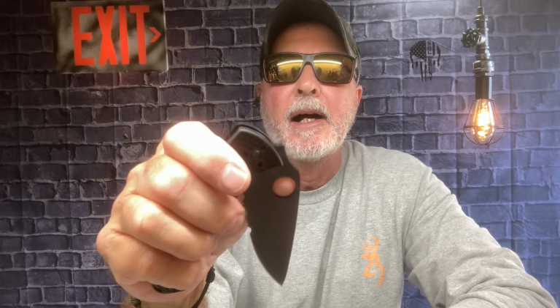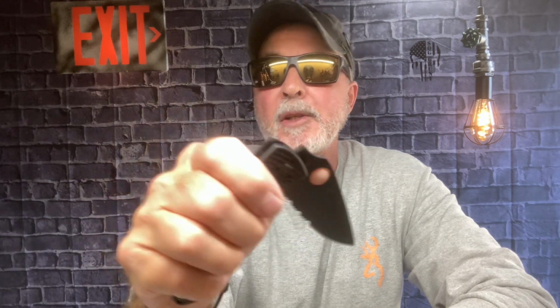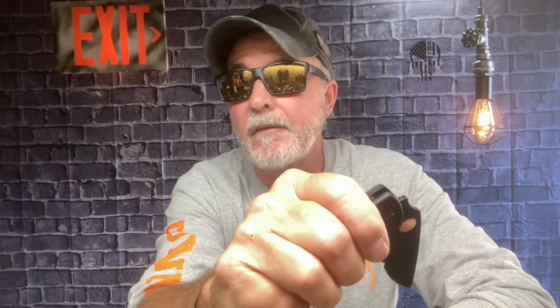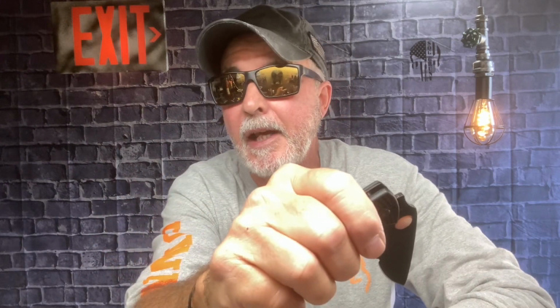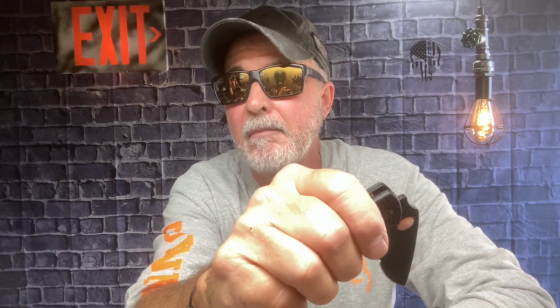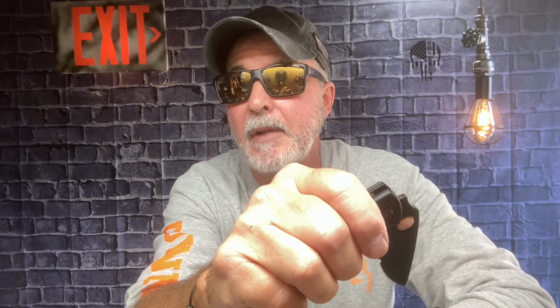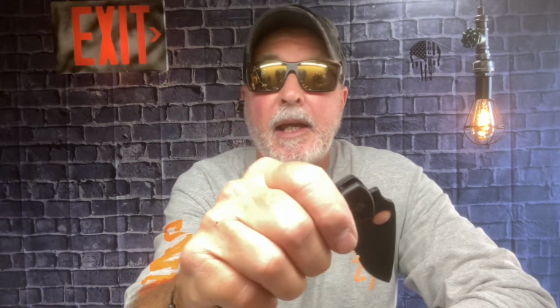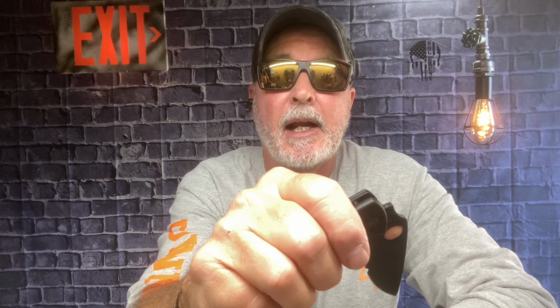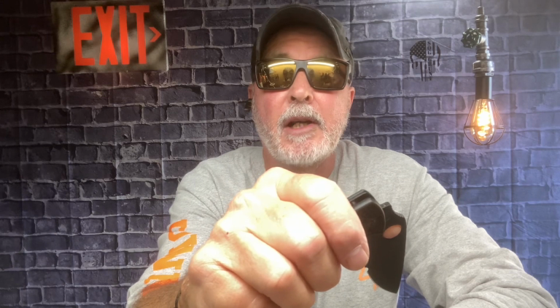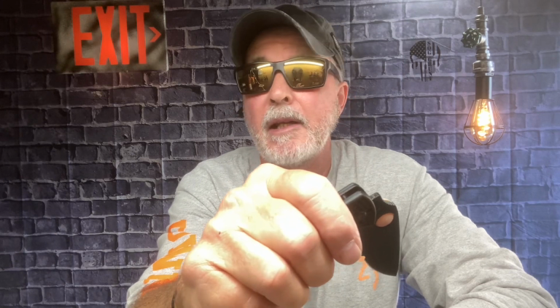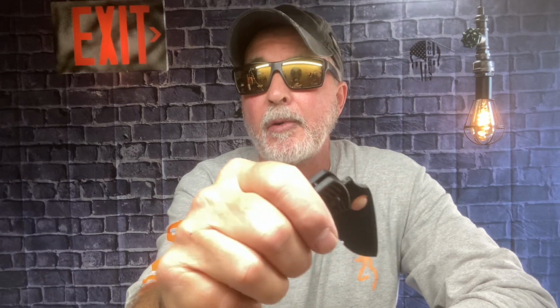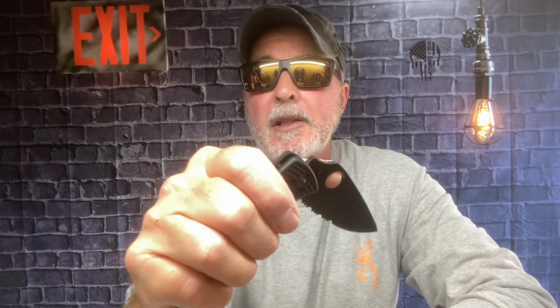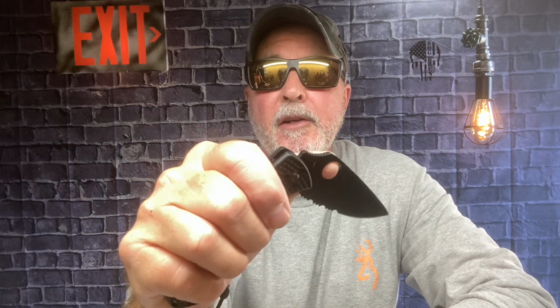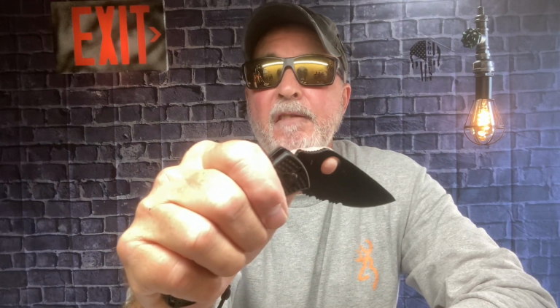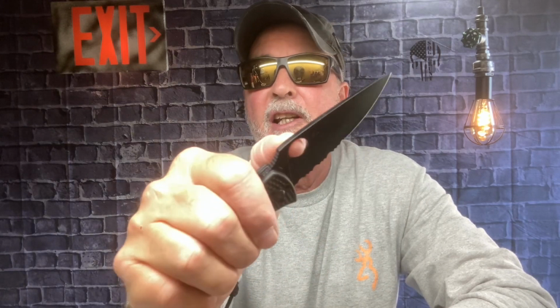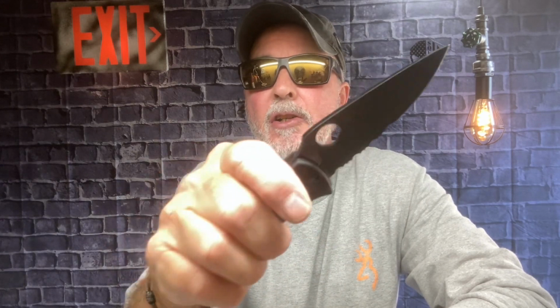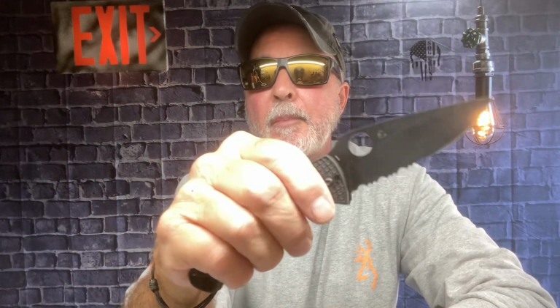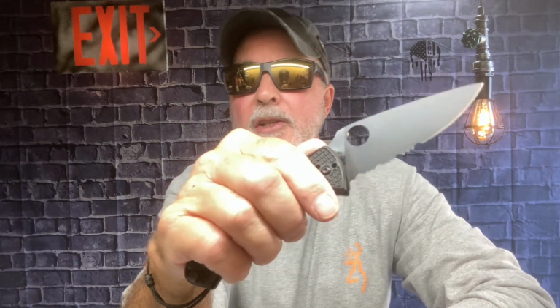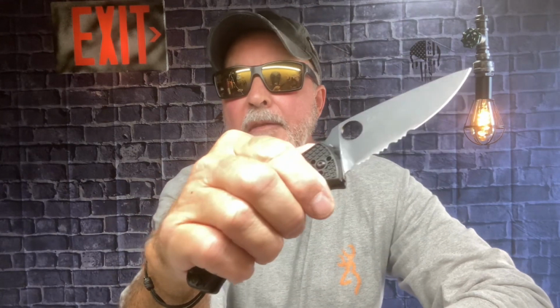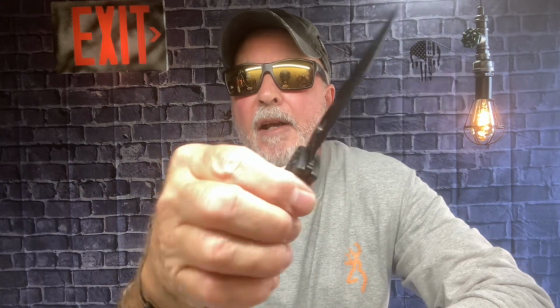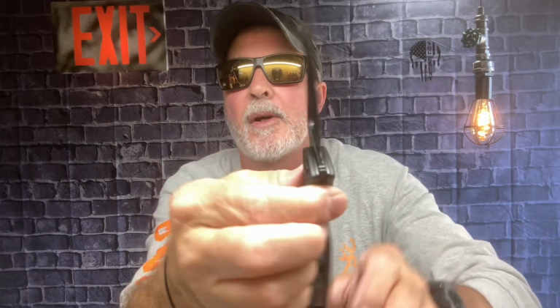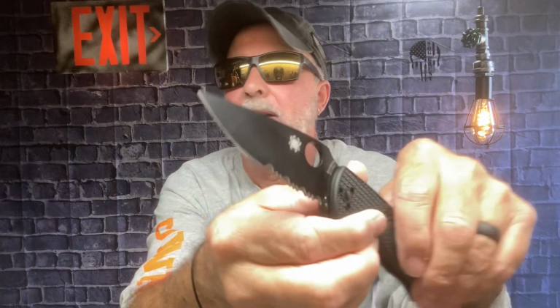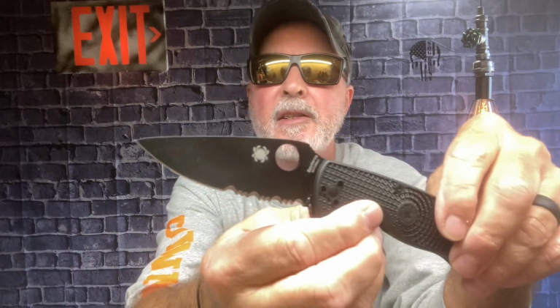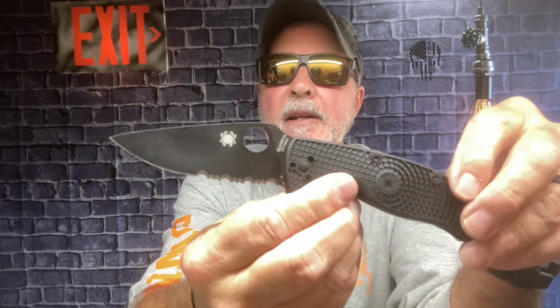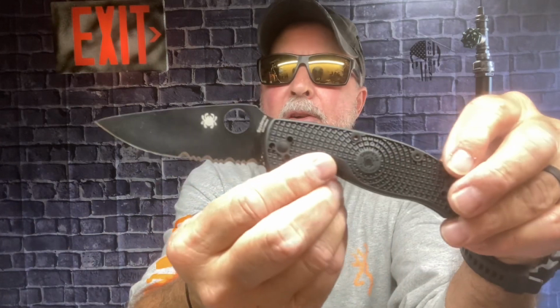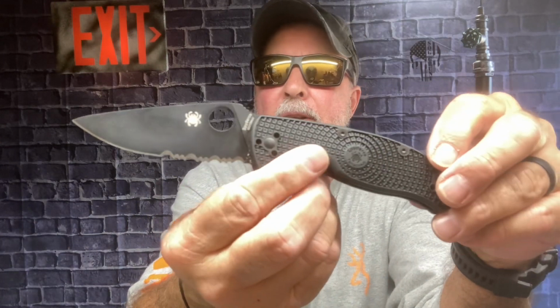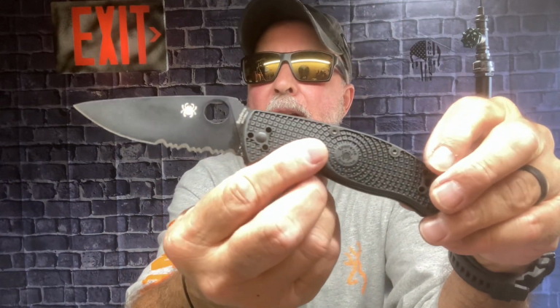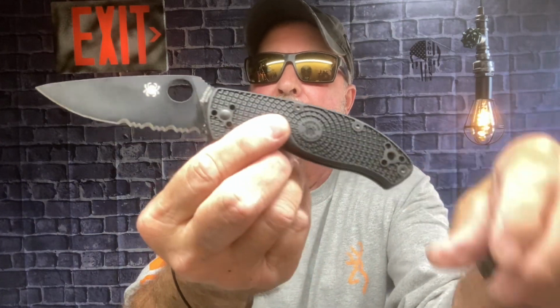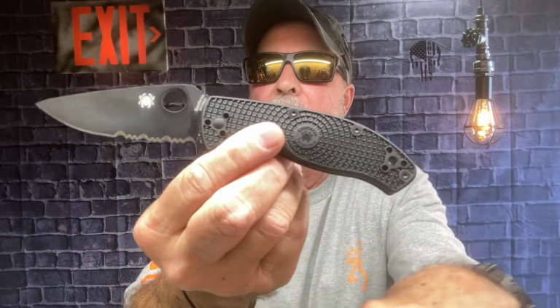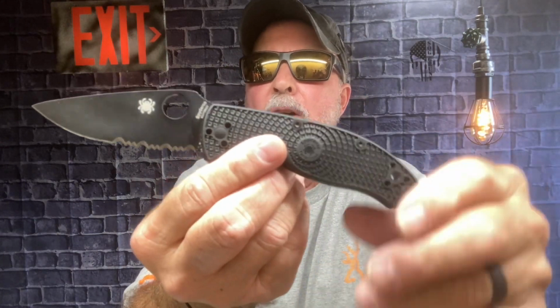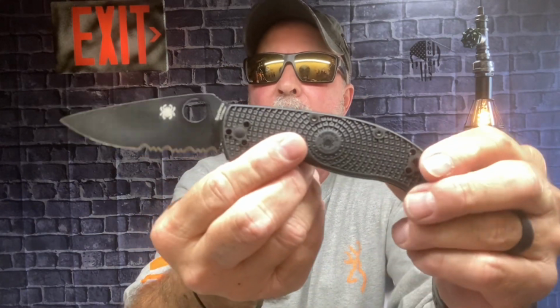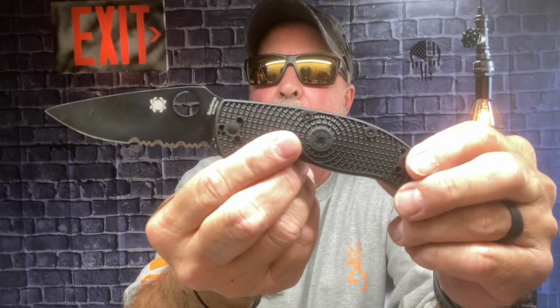I know it's only the first day, and I'll give you an update in a couple of weeks, but here's my first initial impression of this knife at work. I didn't take a second knife or third knife — I solely took this one.